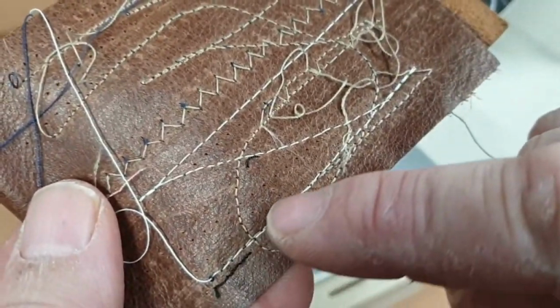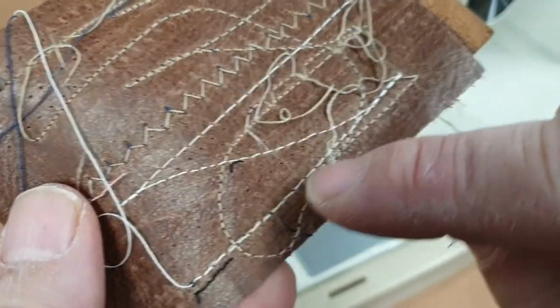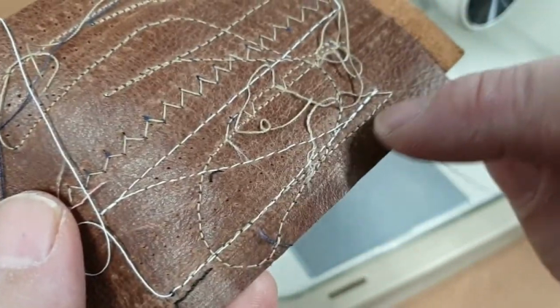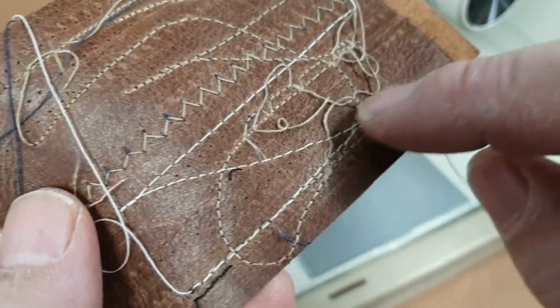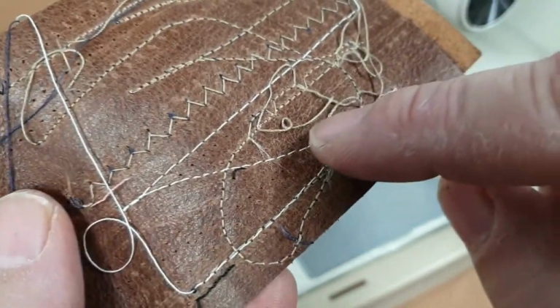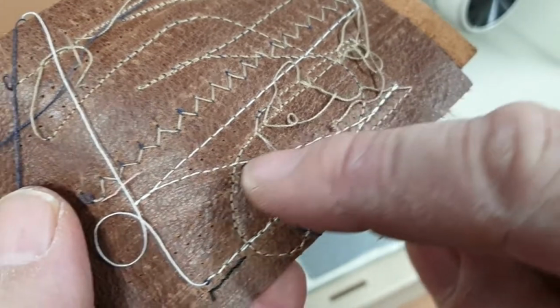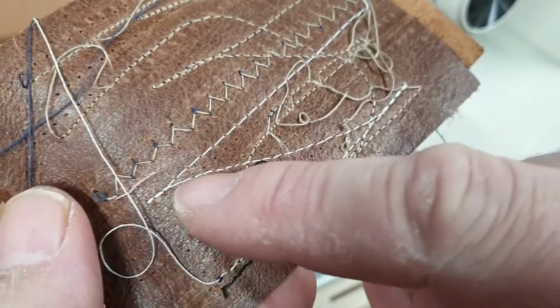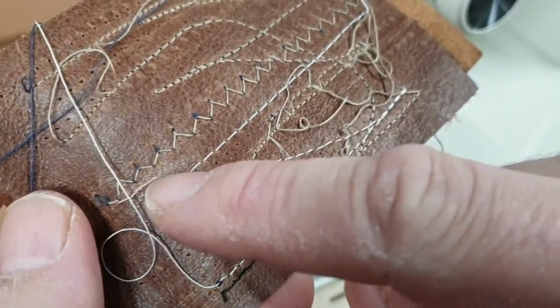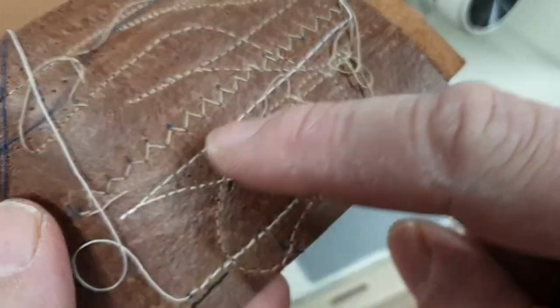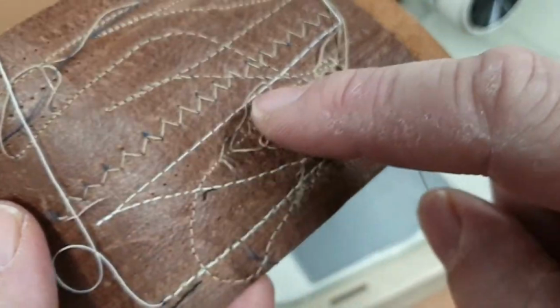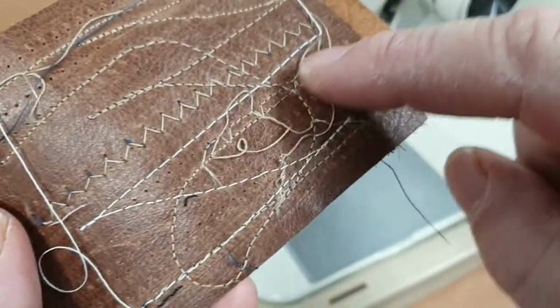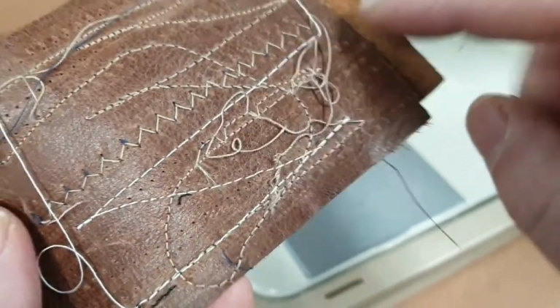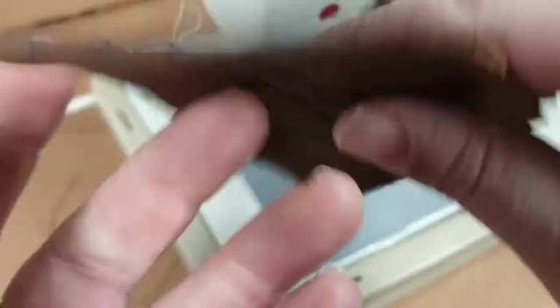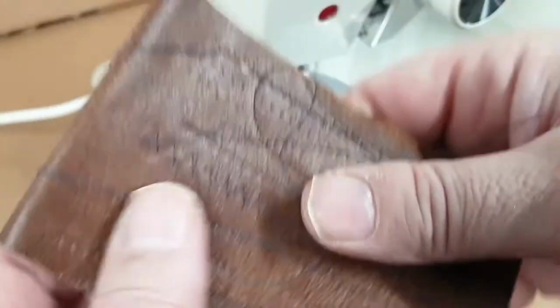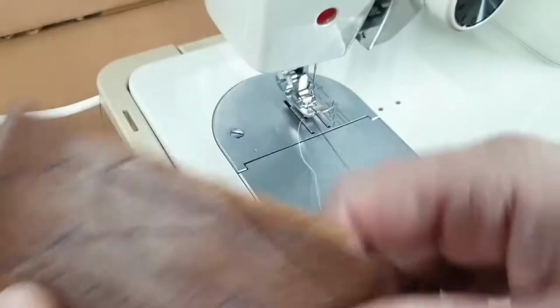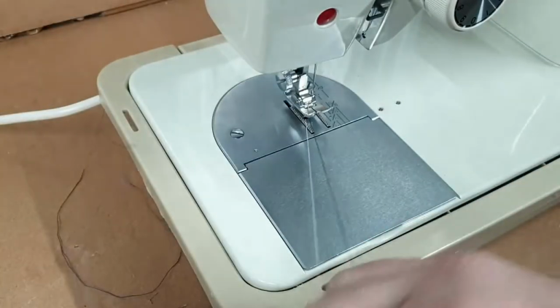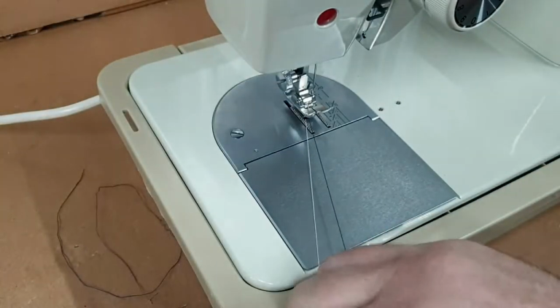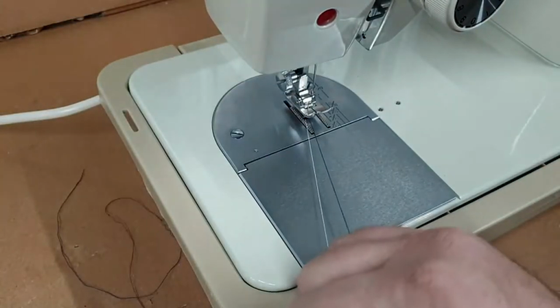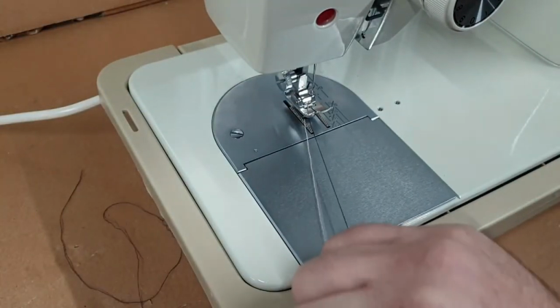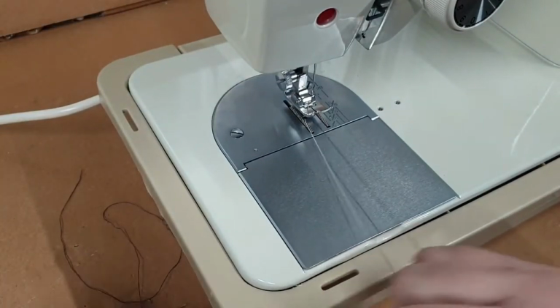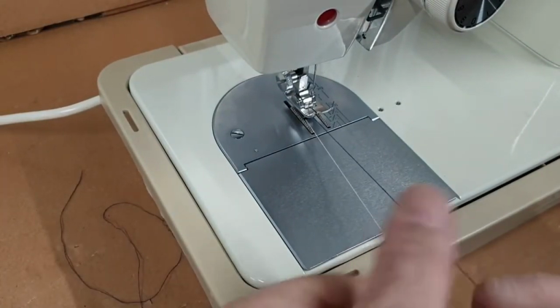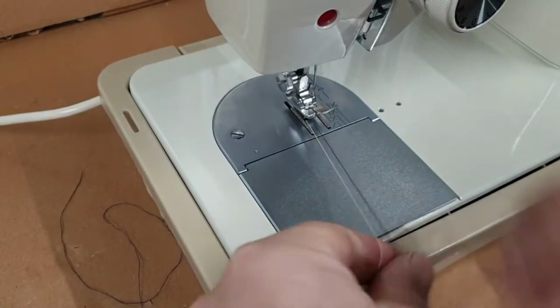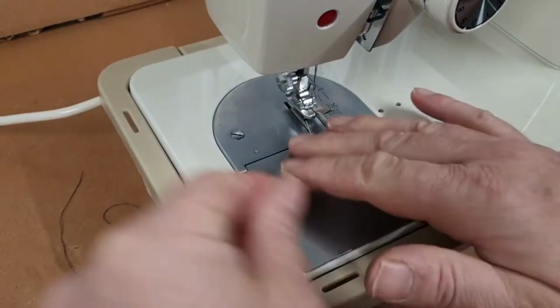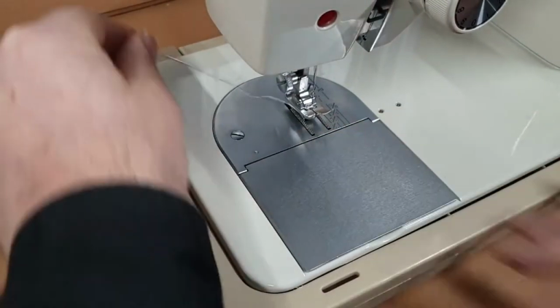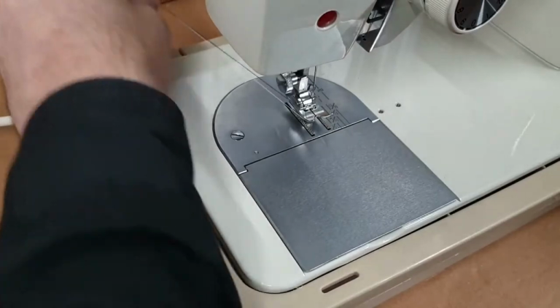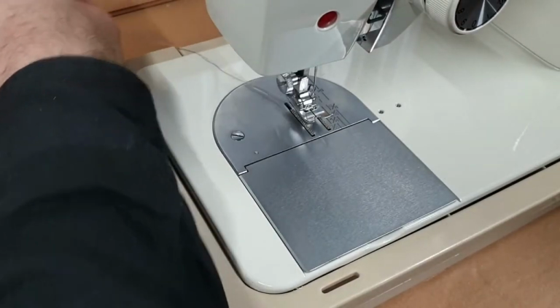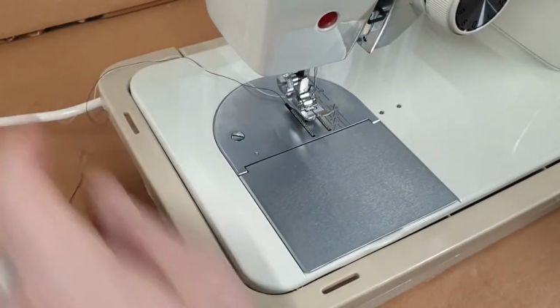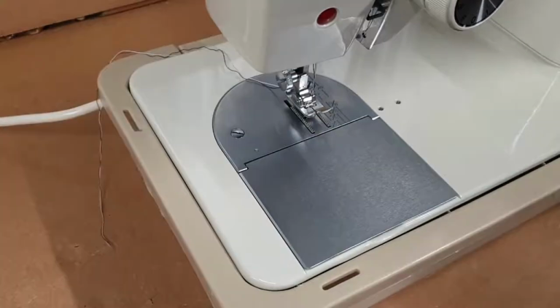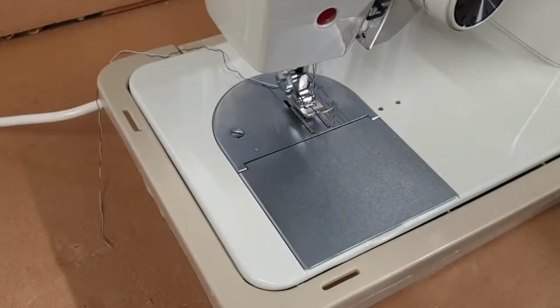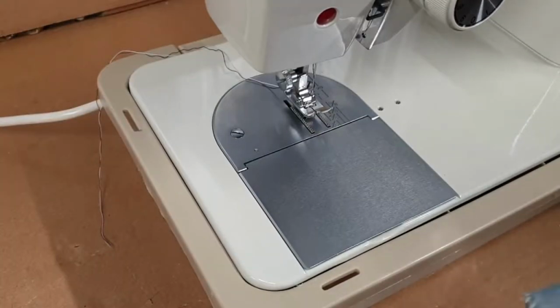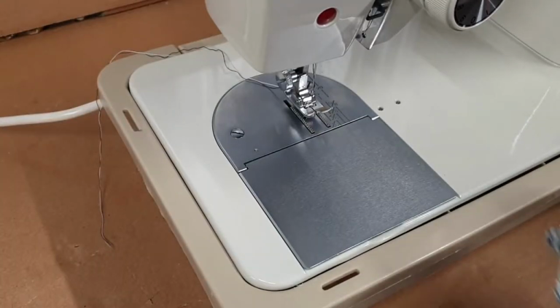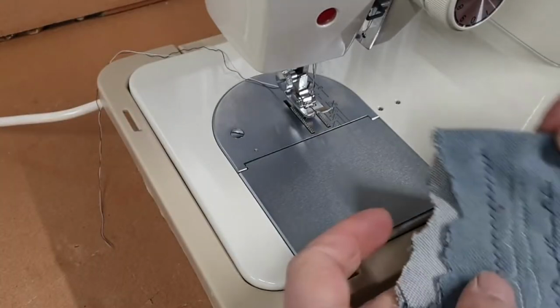White one here, and then on a pattern stitch.